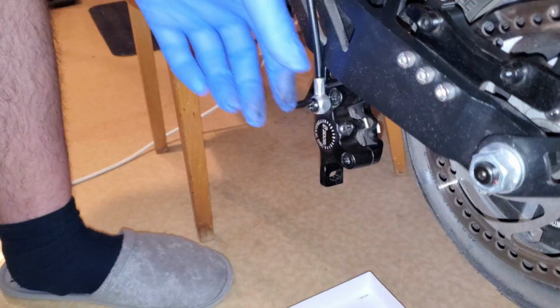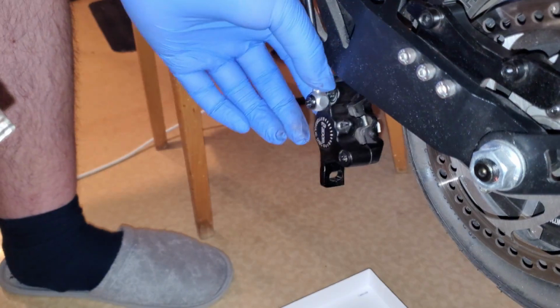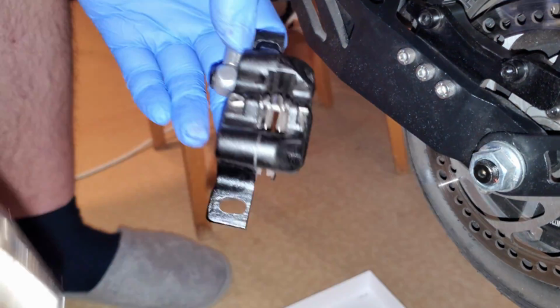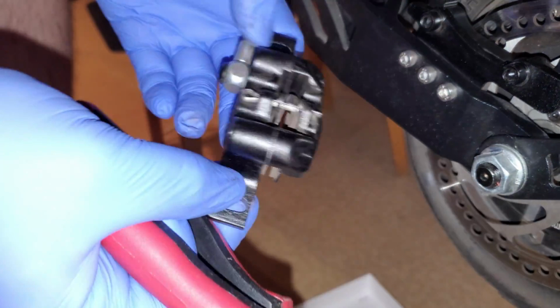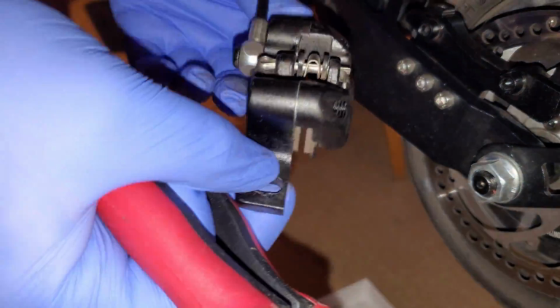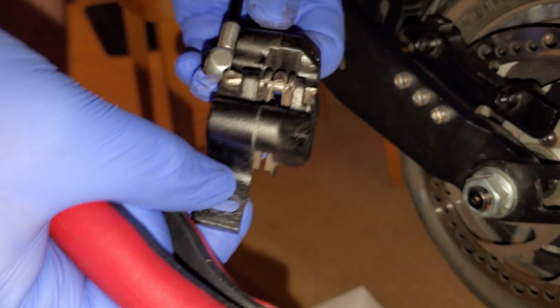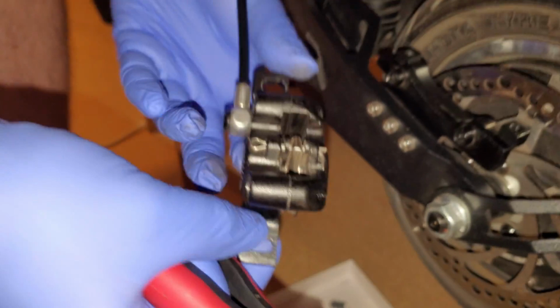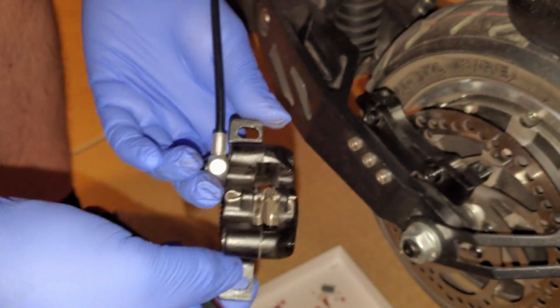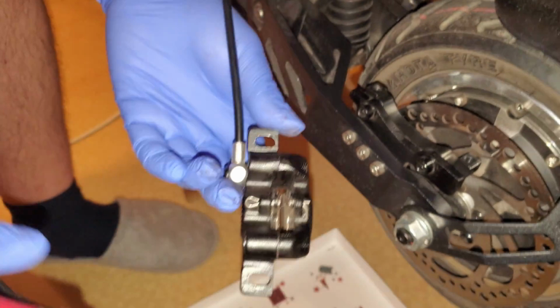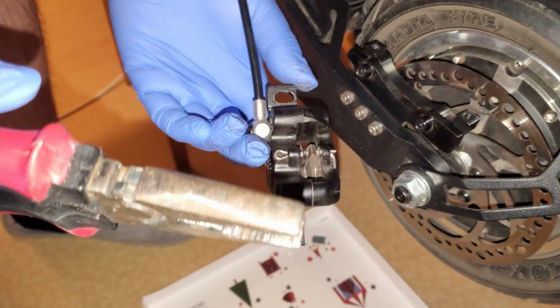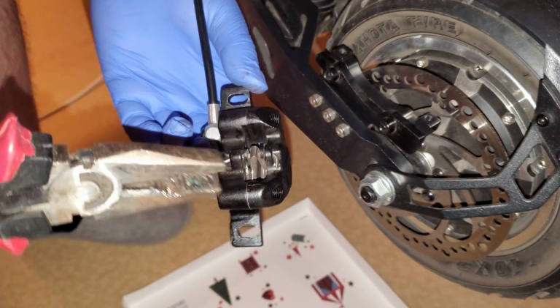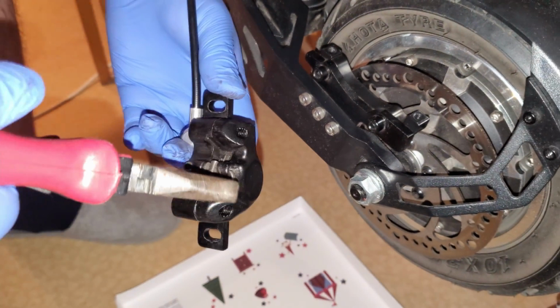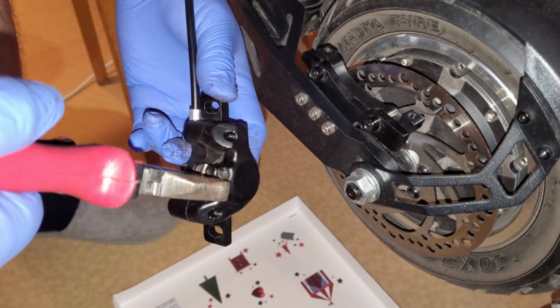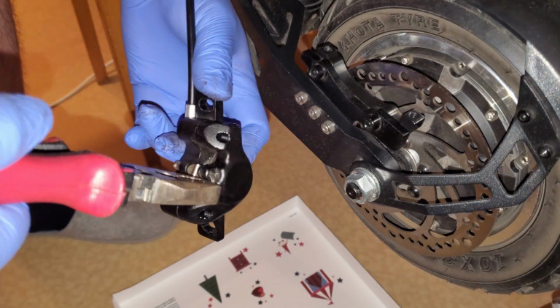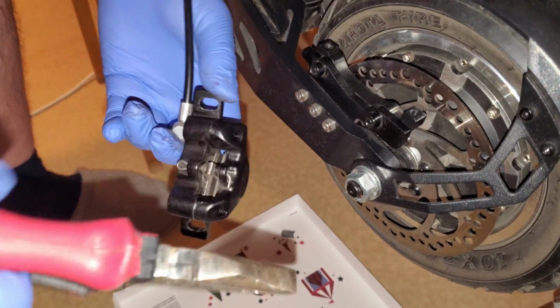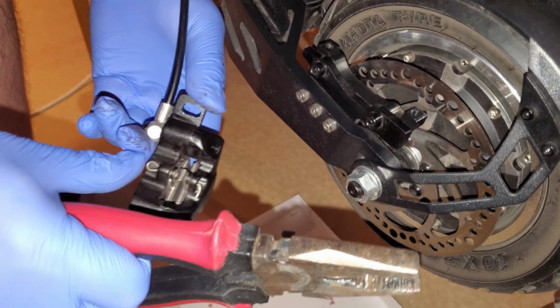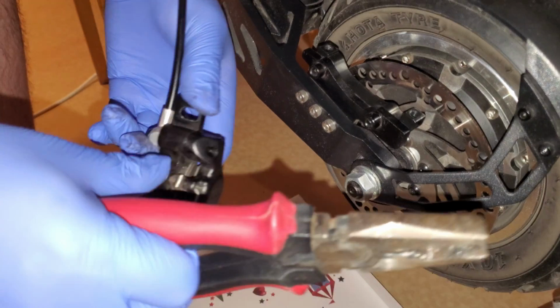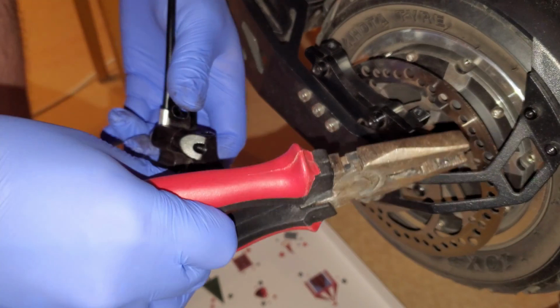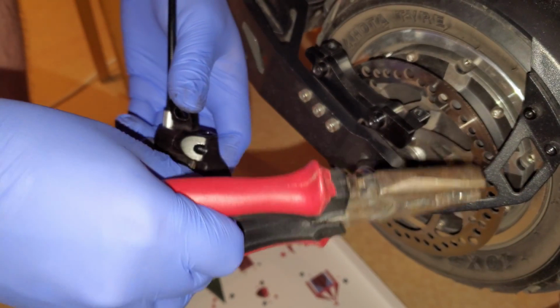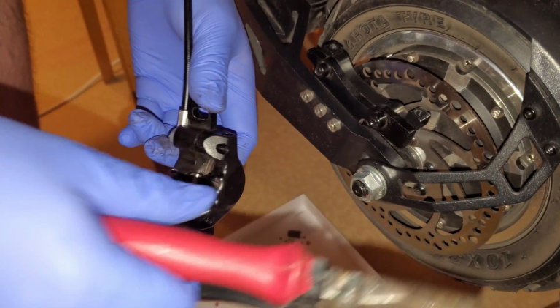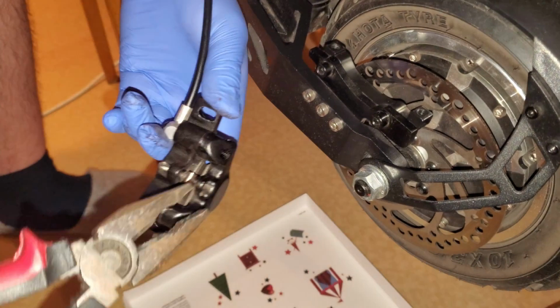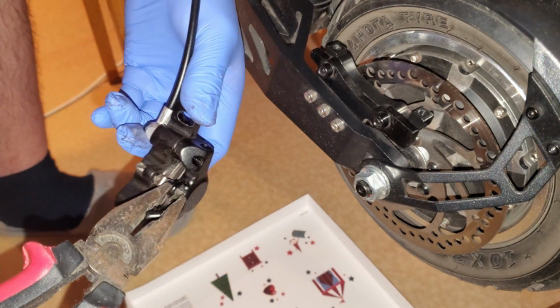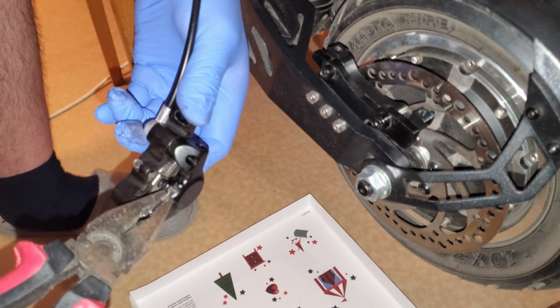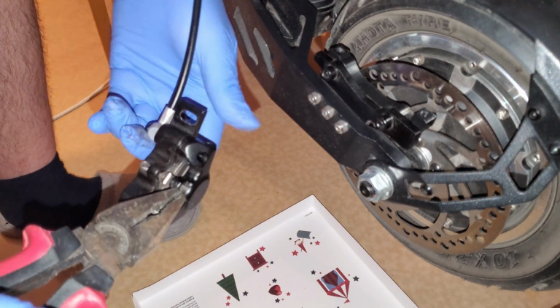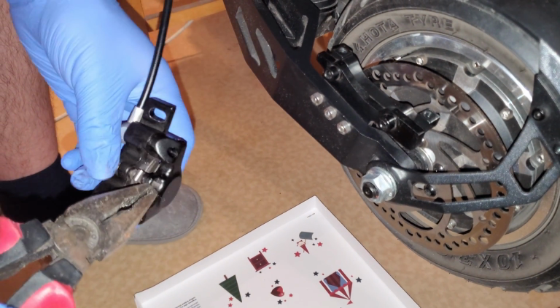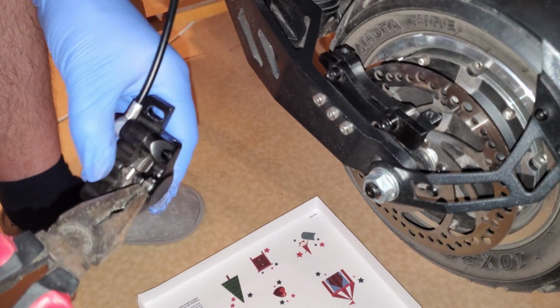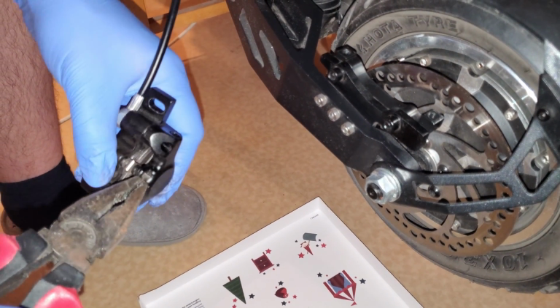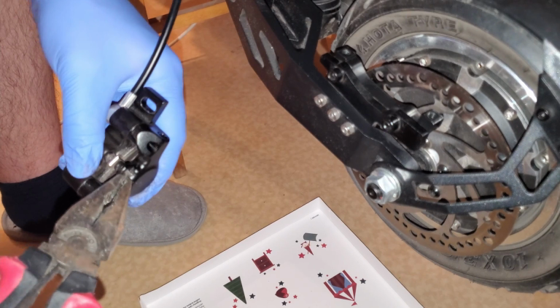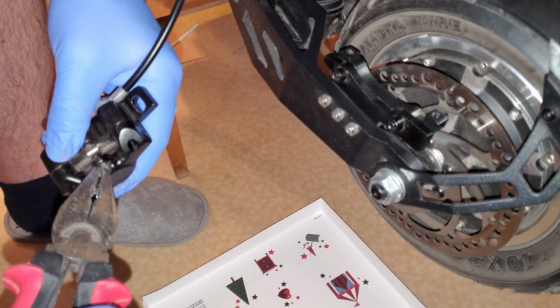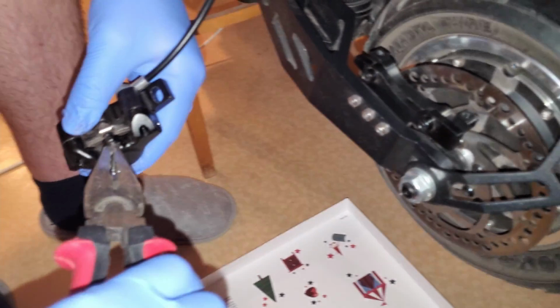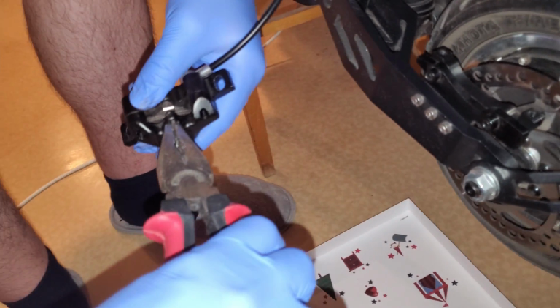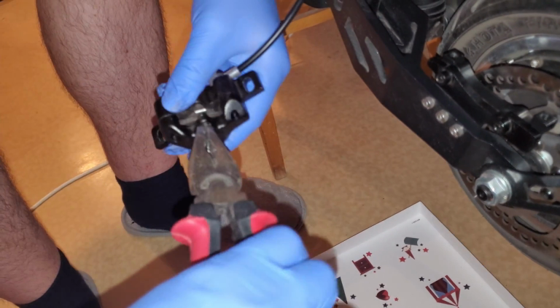Next, take off the brake pads and fit the brake block in their place to secure the pistons. Using pliers, you straighten the retaining clip and remove it. Then remove the brake pads.